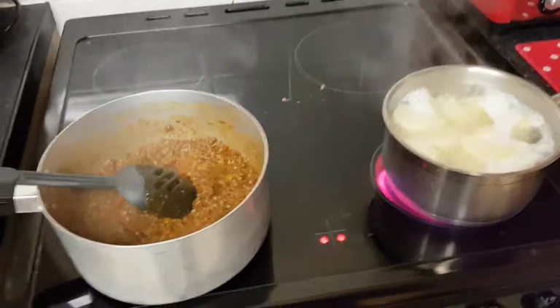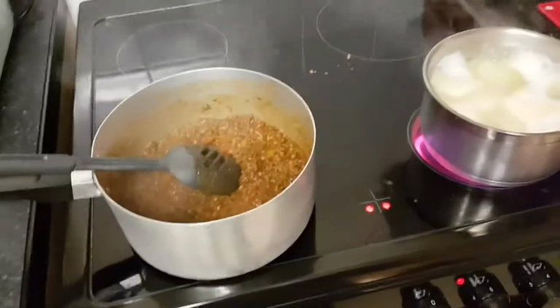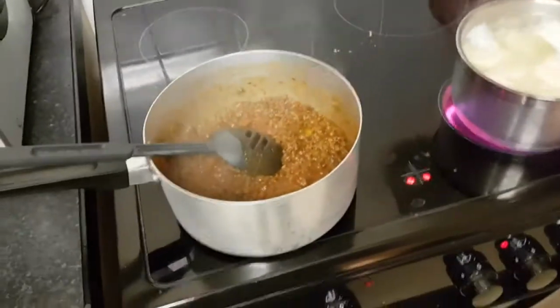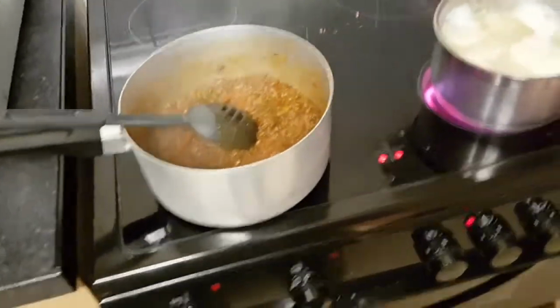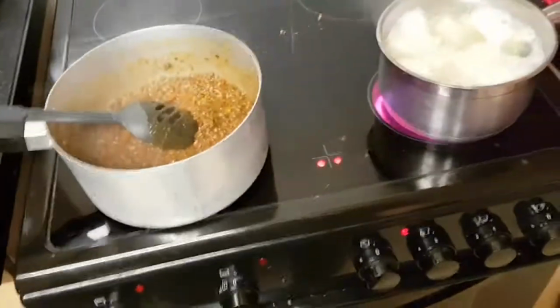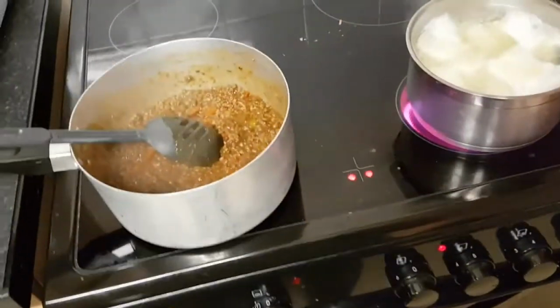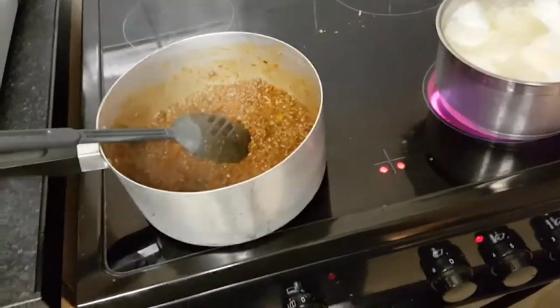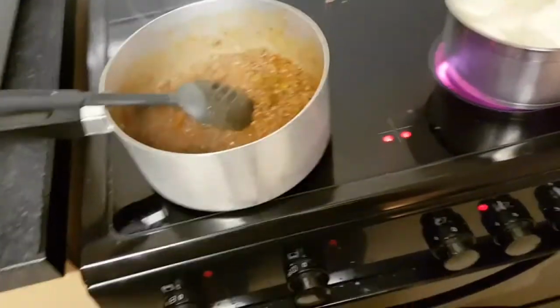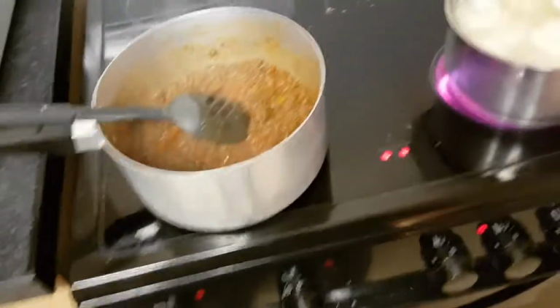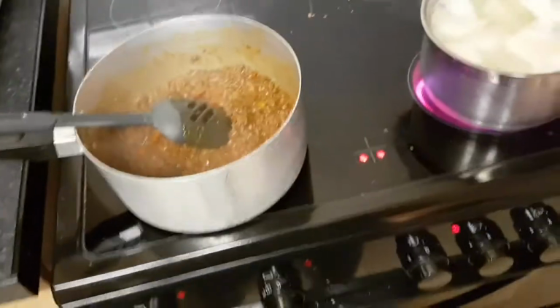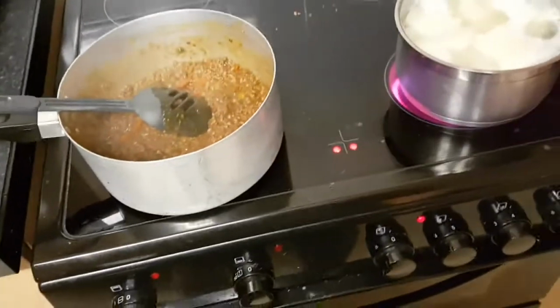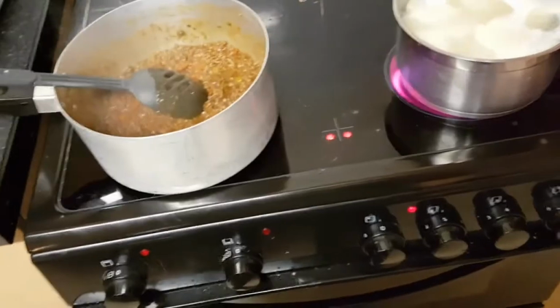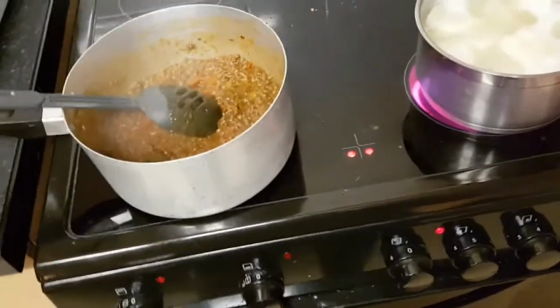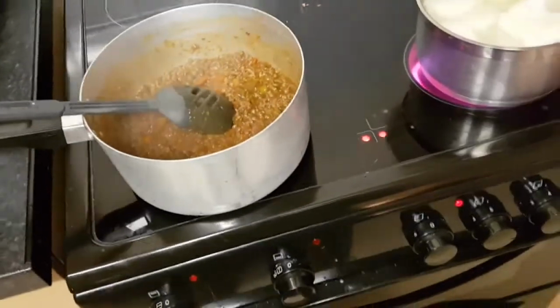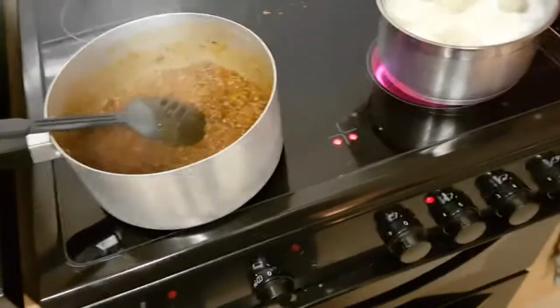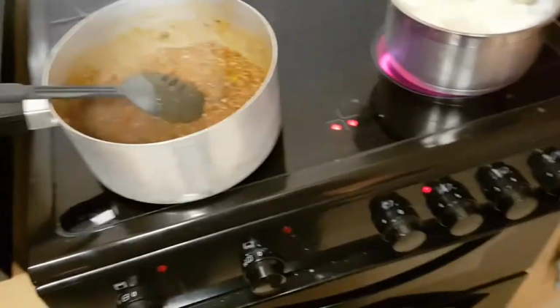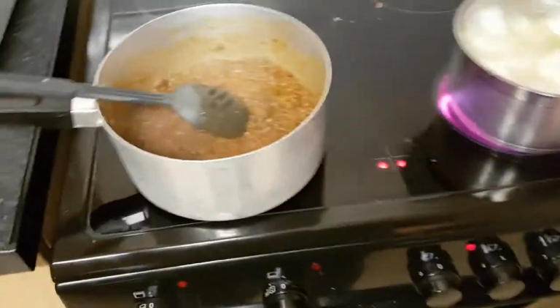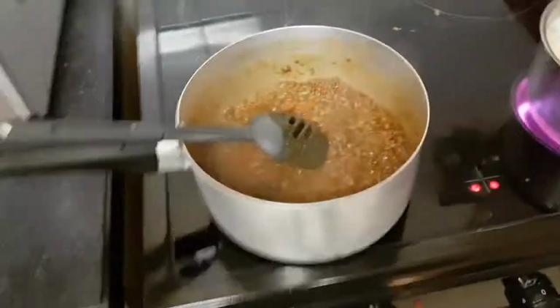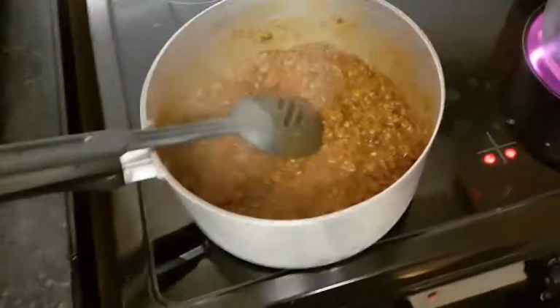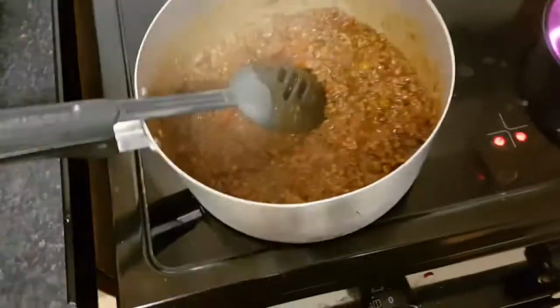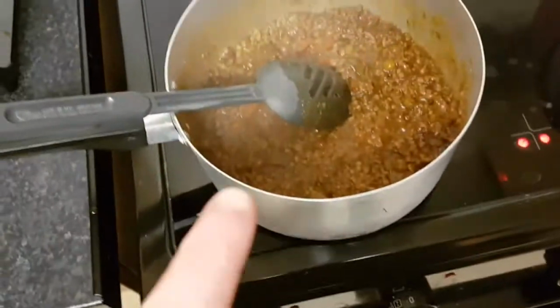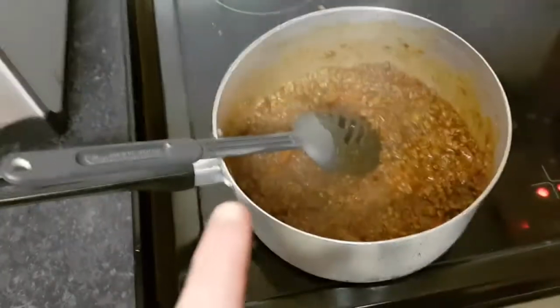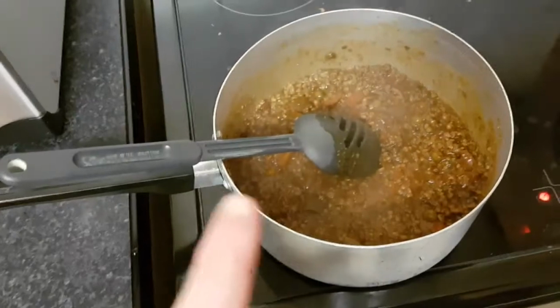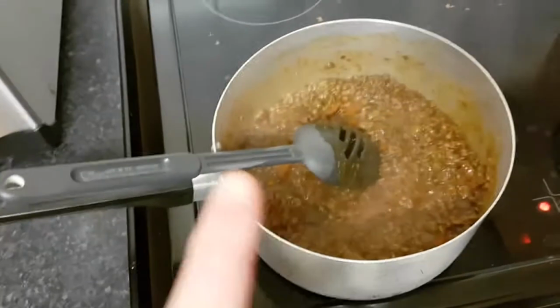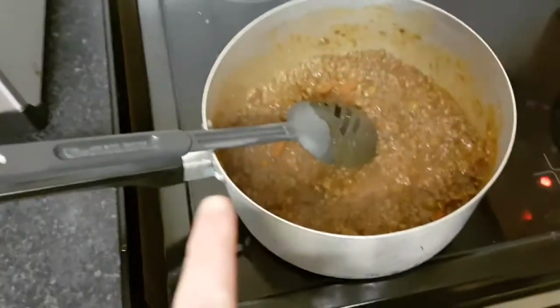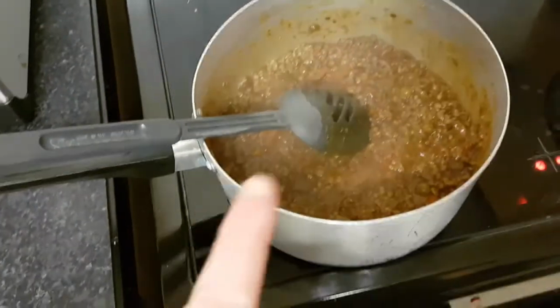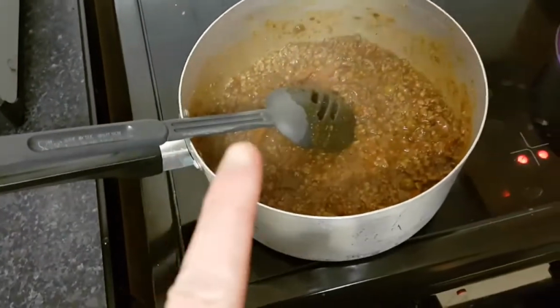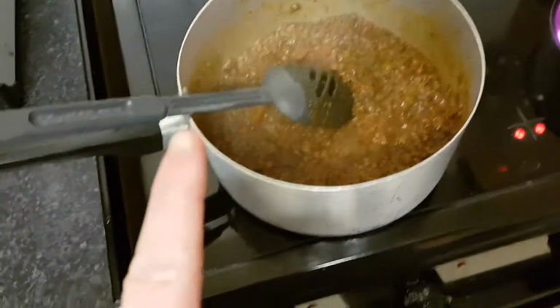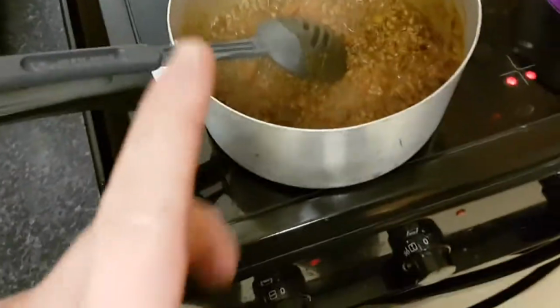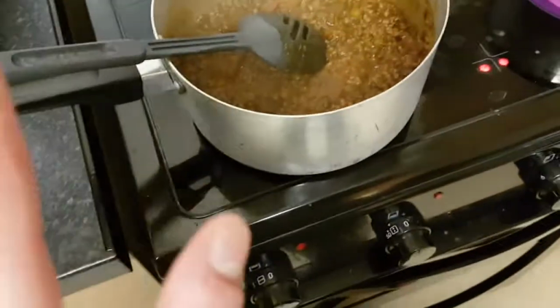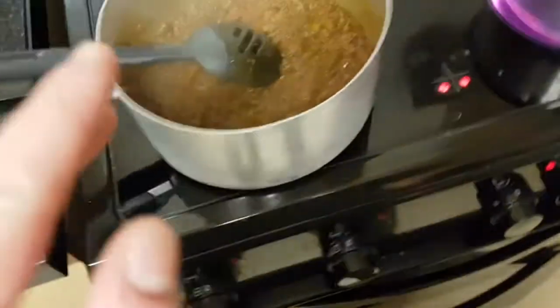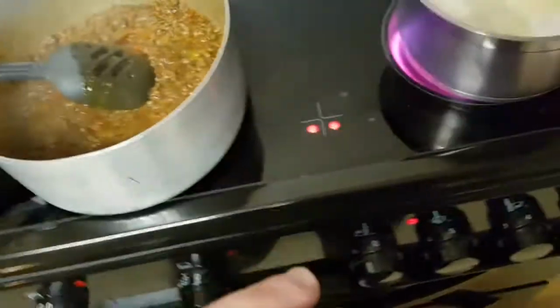Hi guys, me and Ollie are just cooking dinner. I'm helping him cook a cottage pie. So we've got the mince on in here. We've added the sauce already. It smells so good, it's unreal.